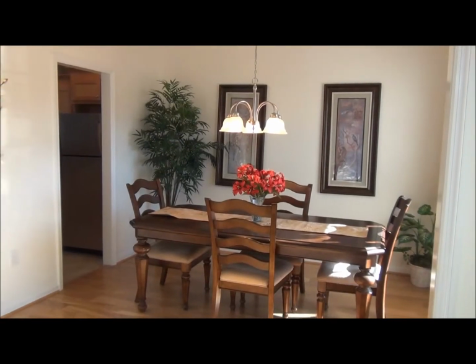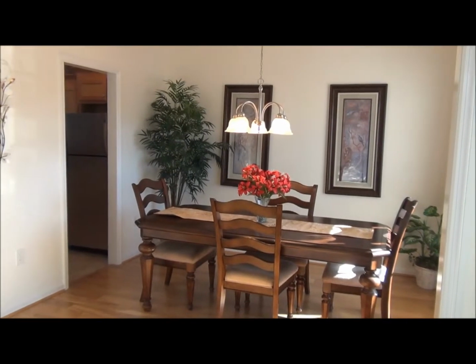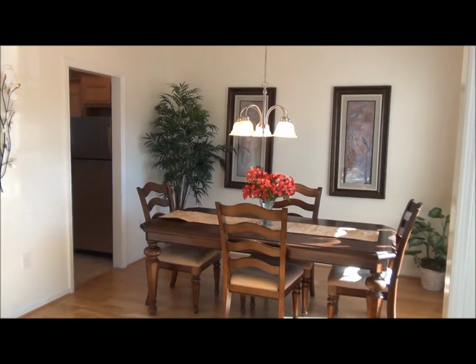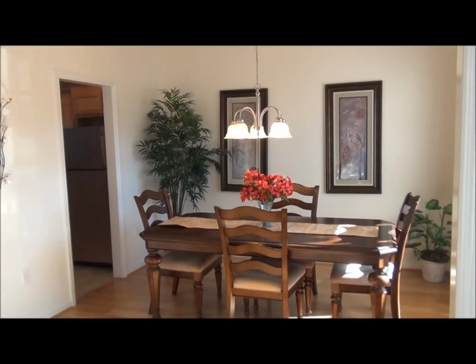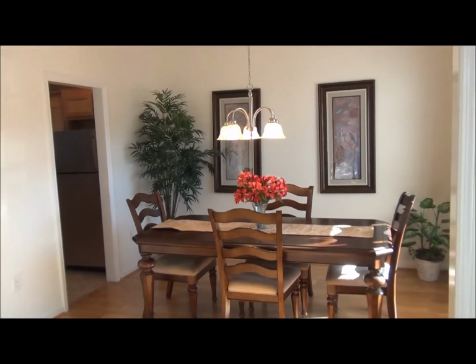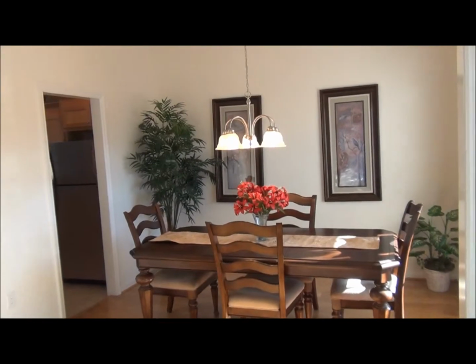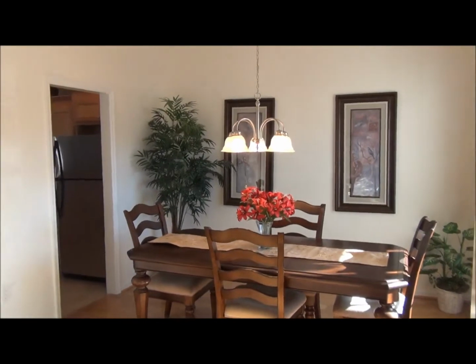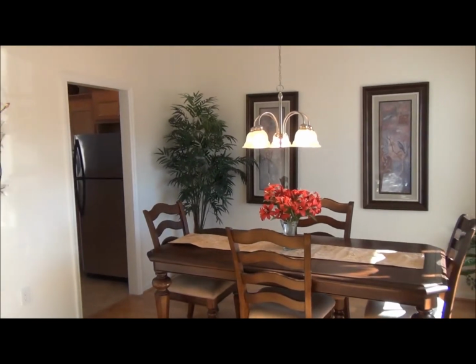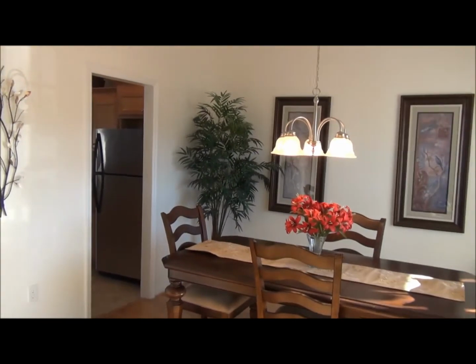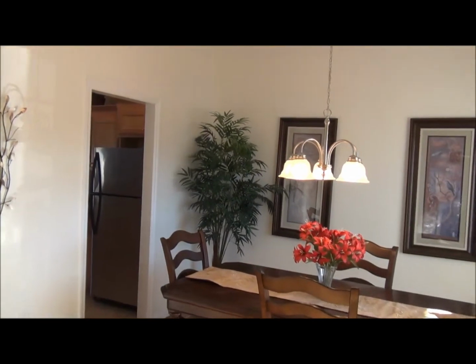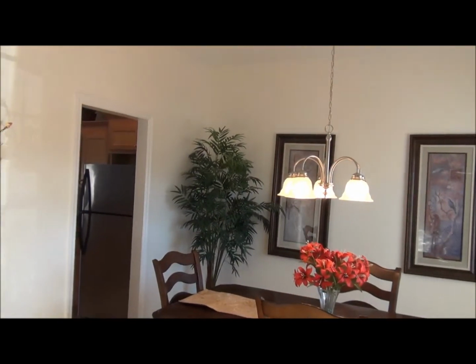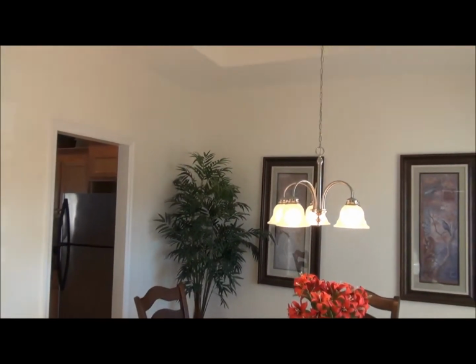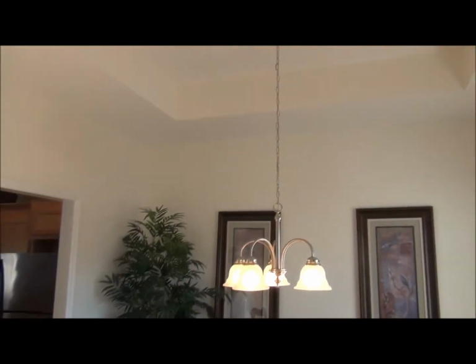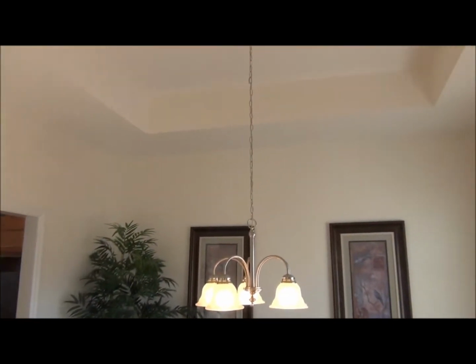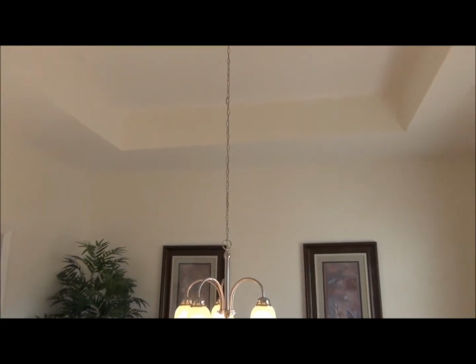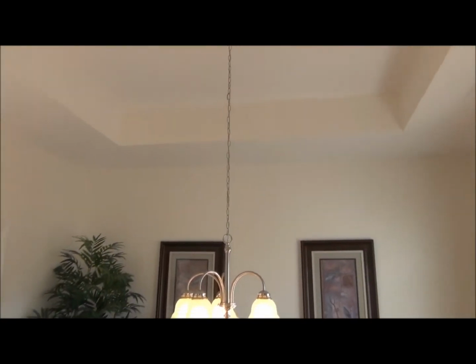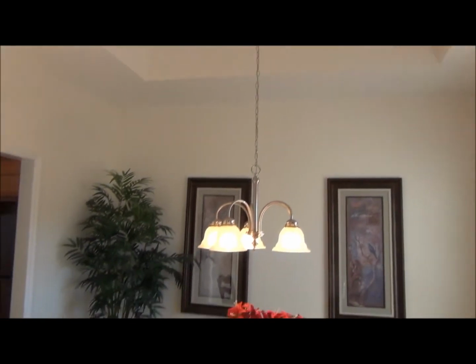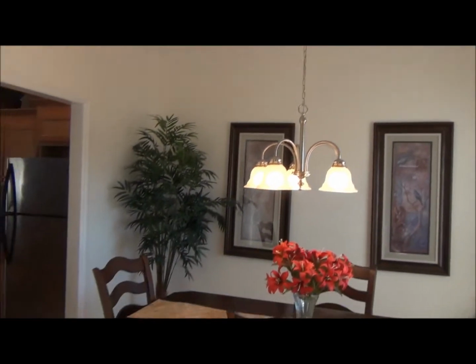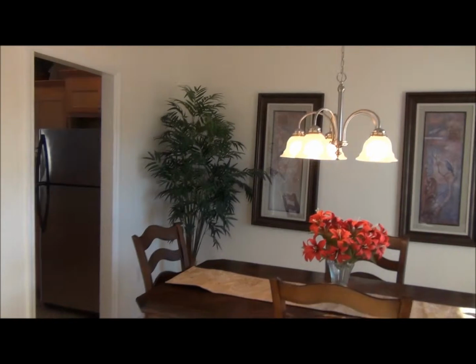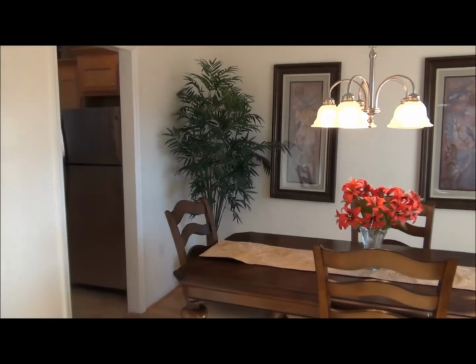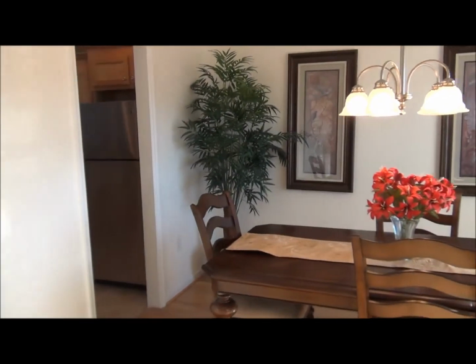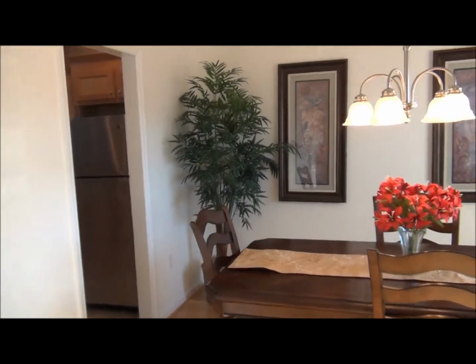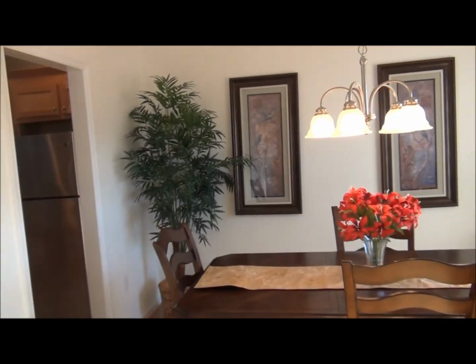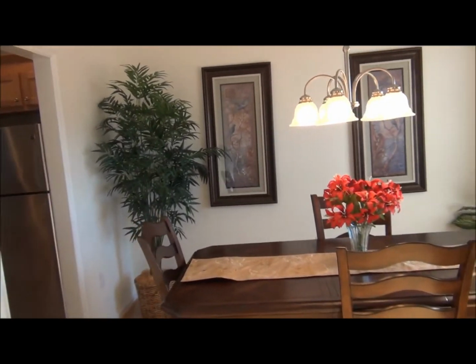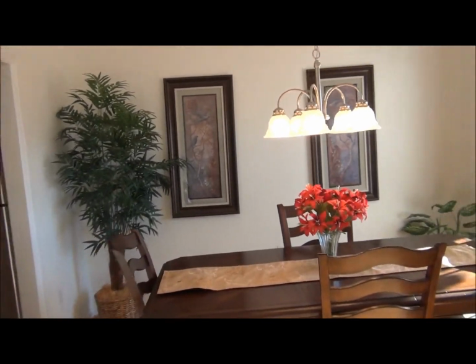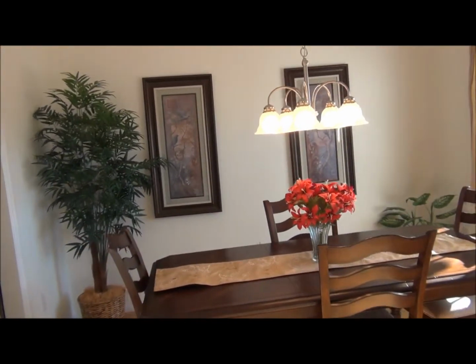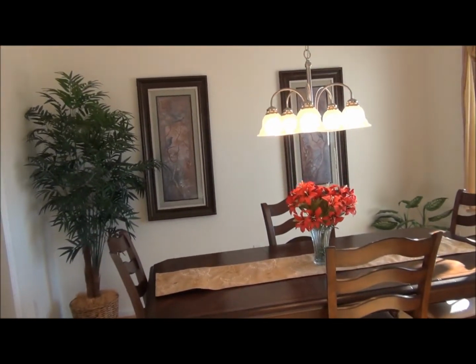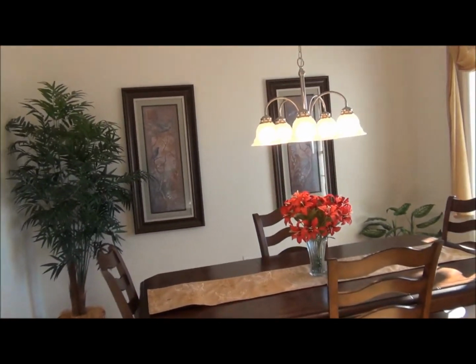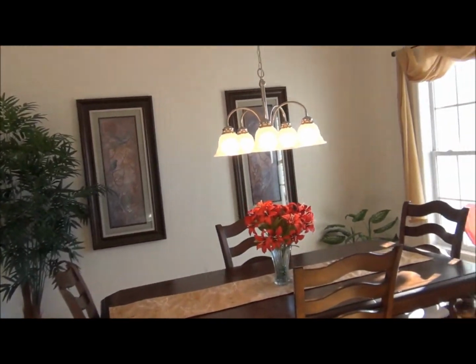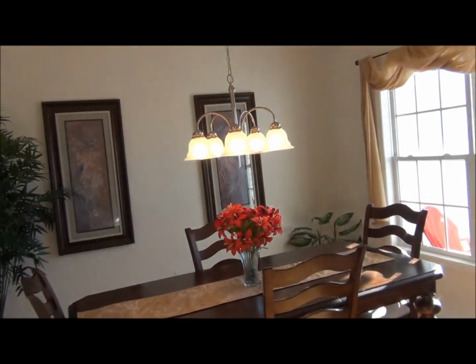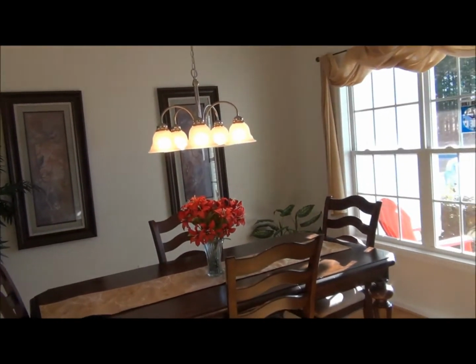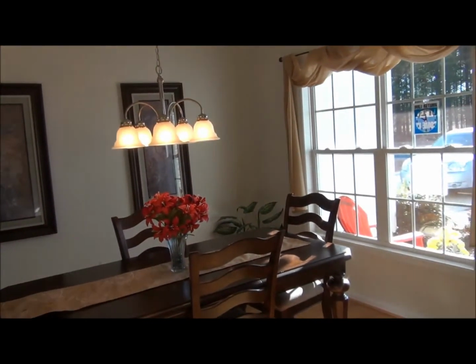The dining room is spacious in size. It has a tray ceiling, plenty of wall space, and a nice bright window.